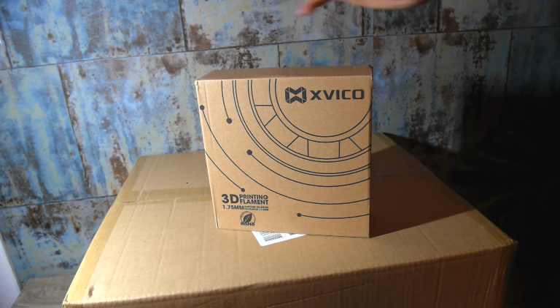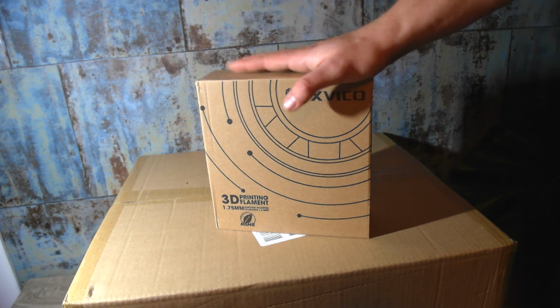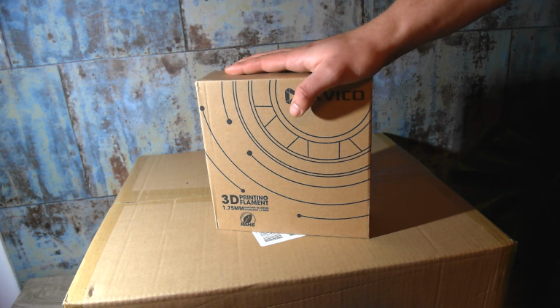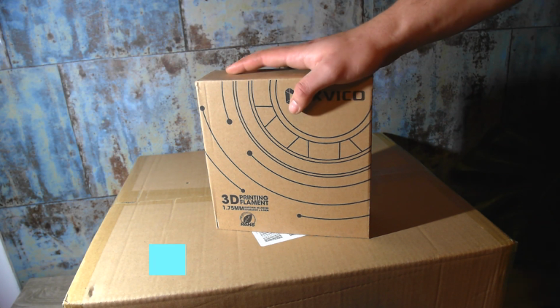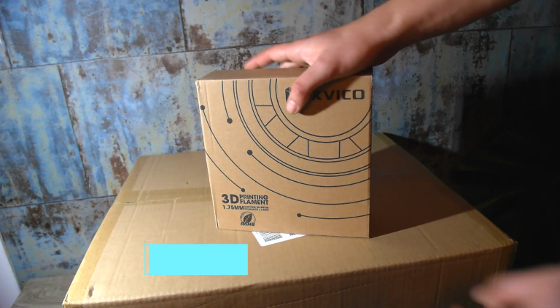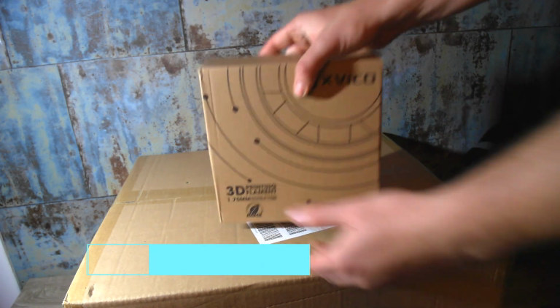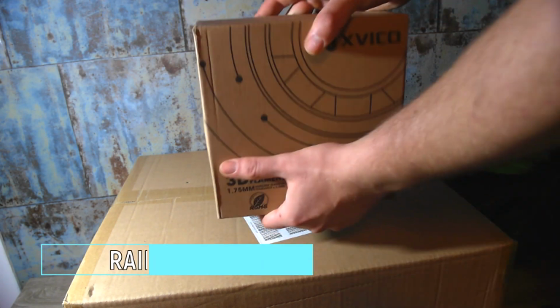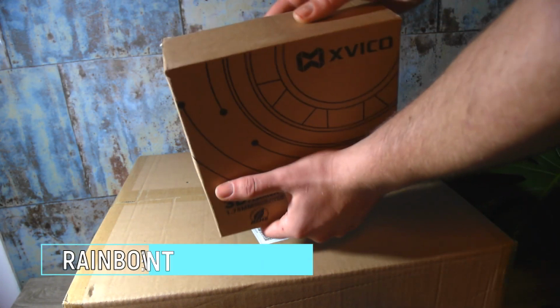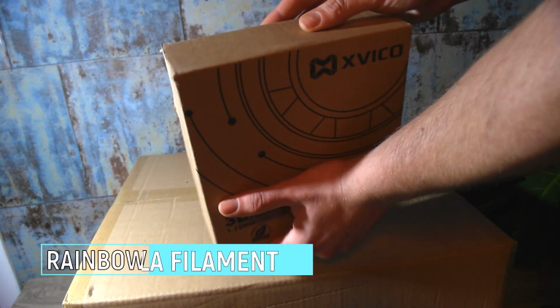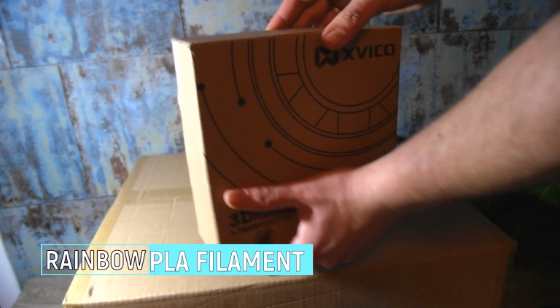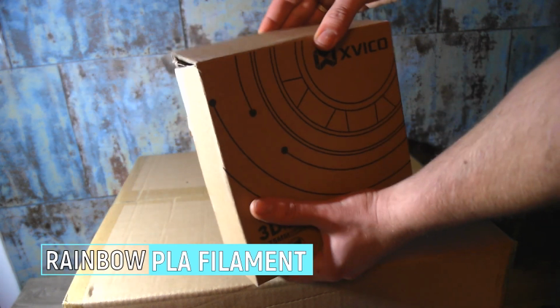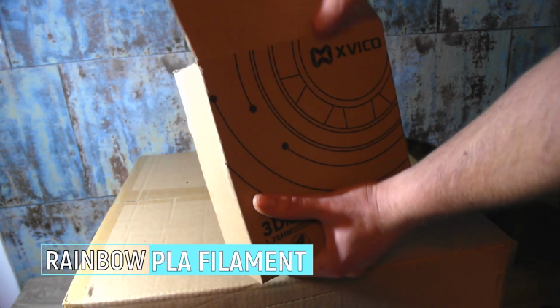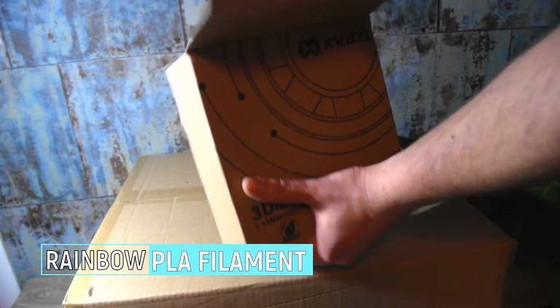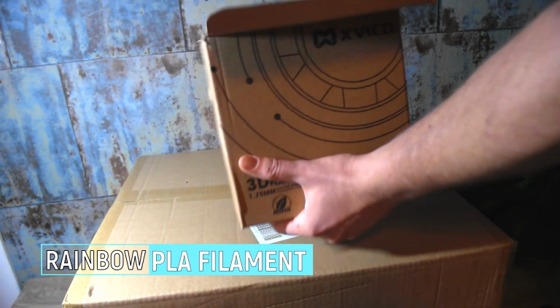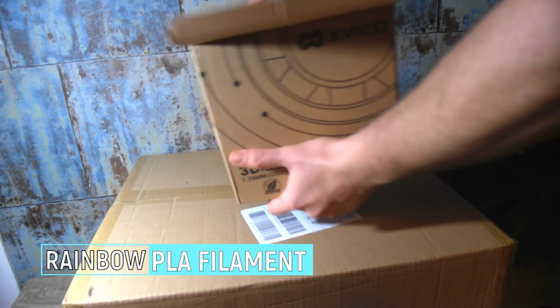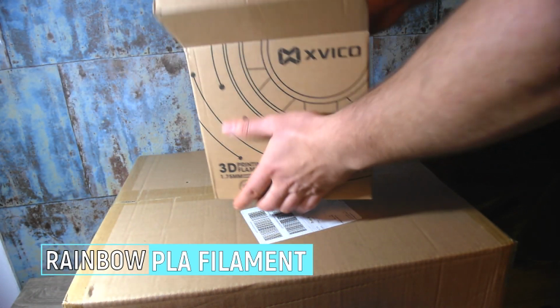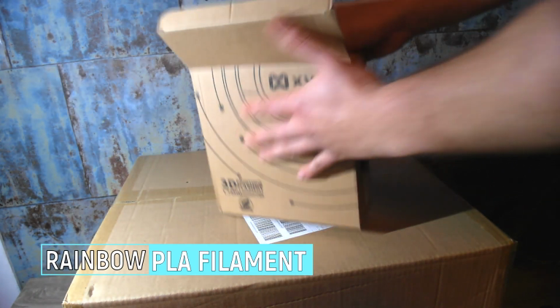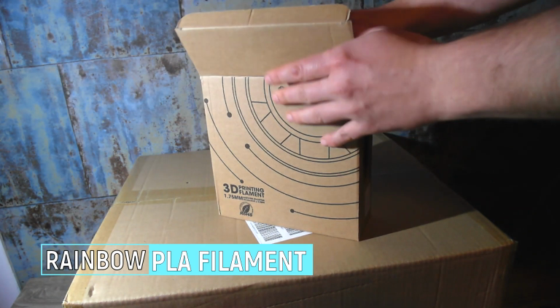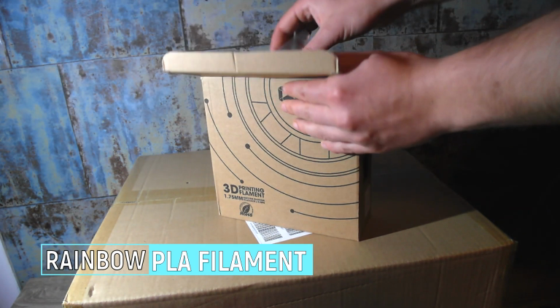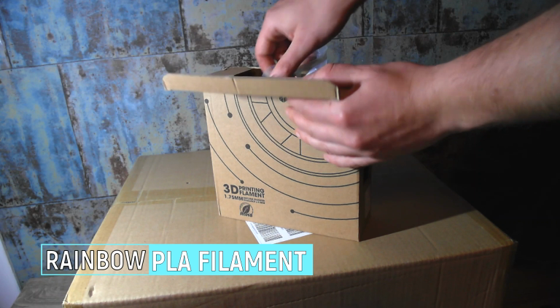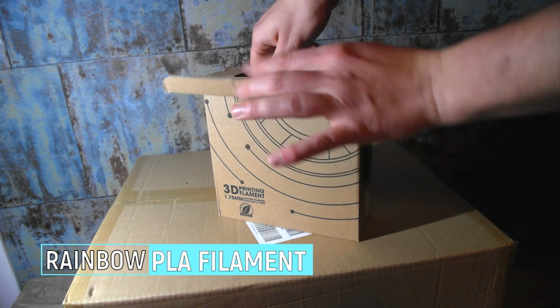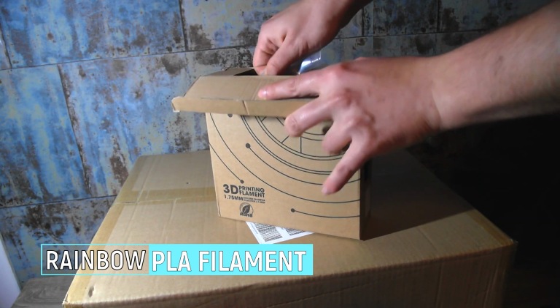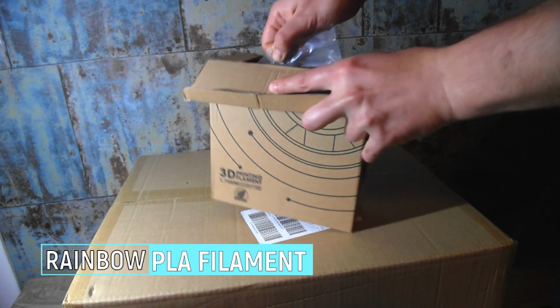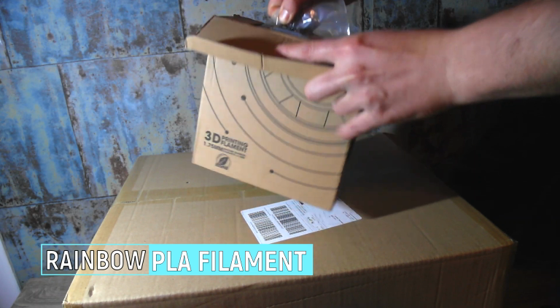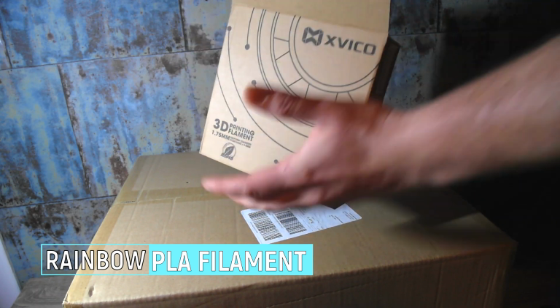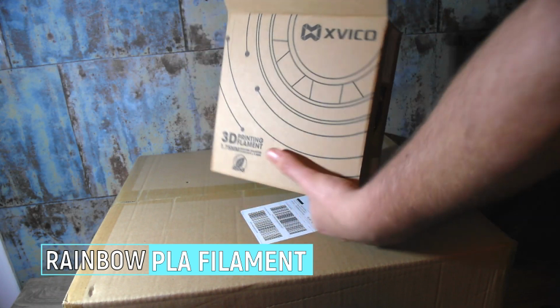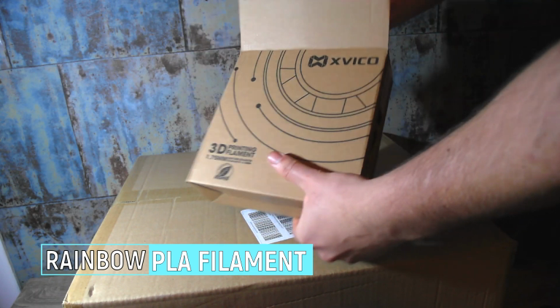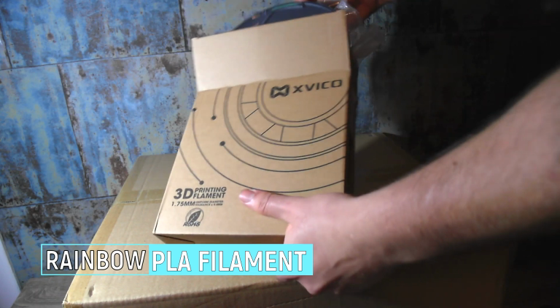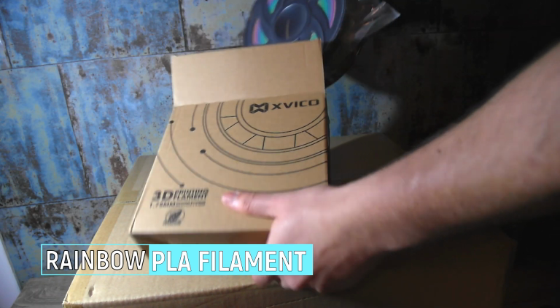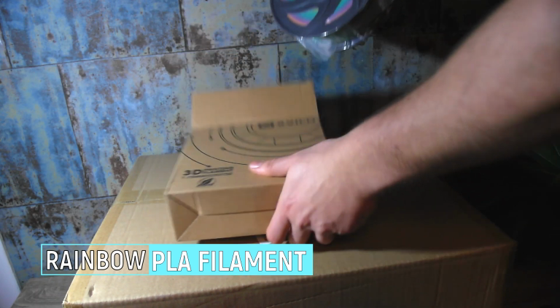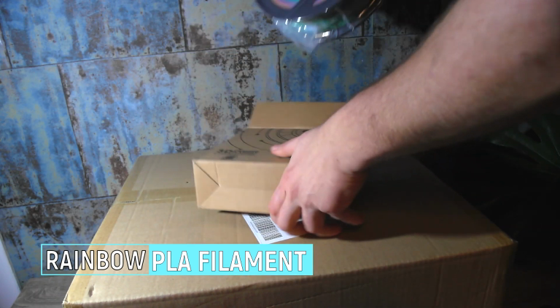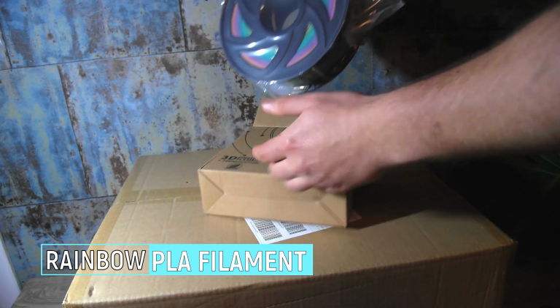First, I would like to show you the rainbow filament from Xvico. The color is just beautiful. We will use it for test prints.